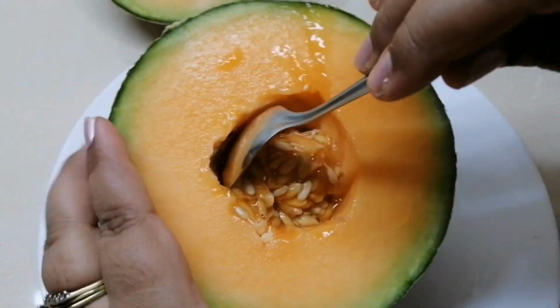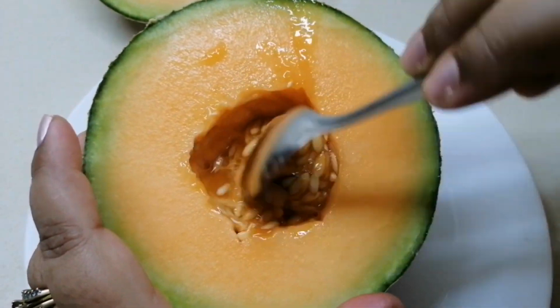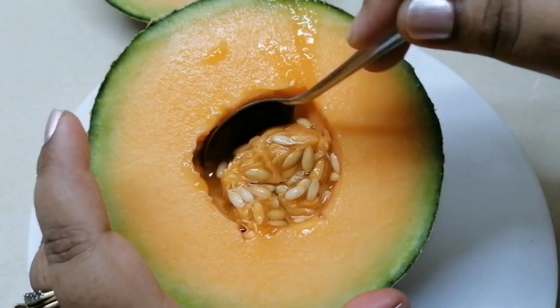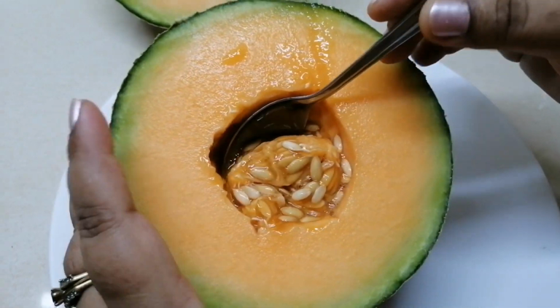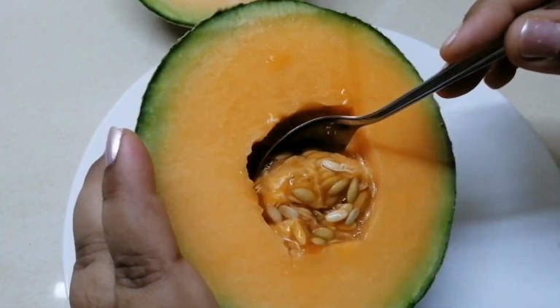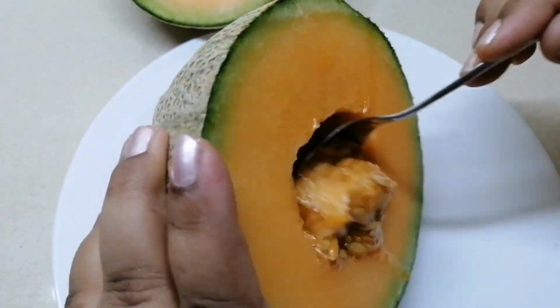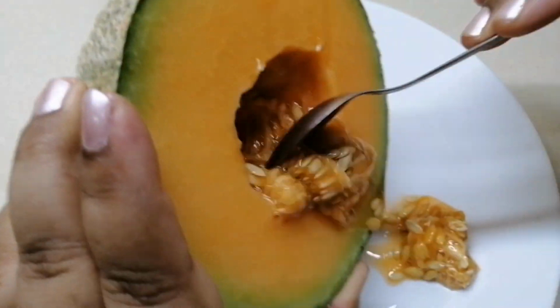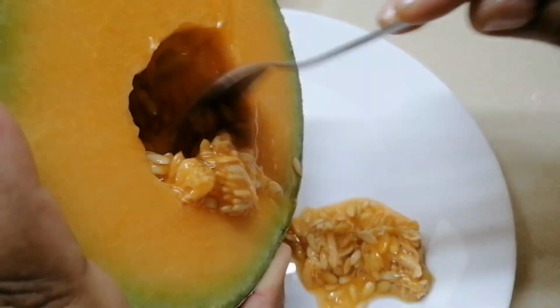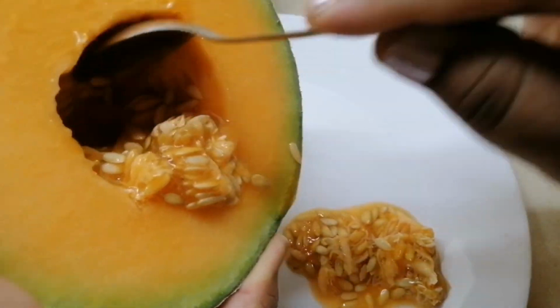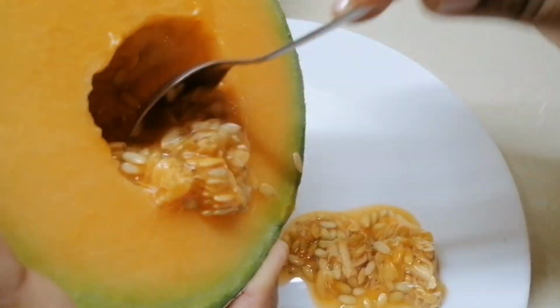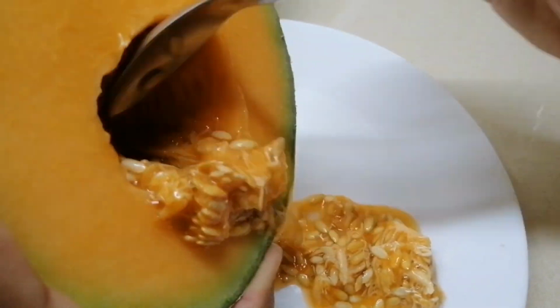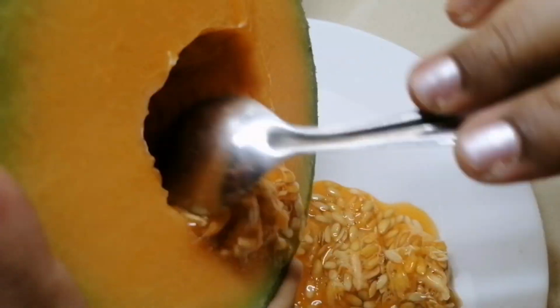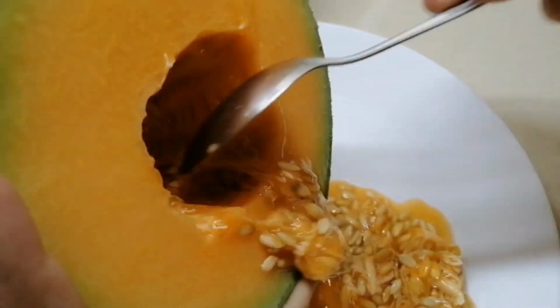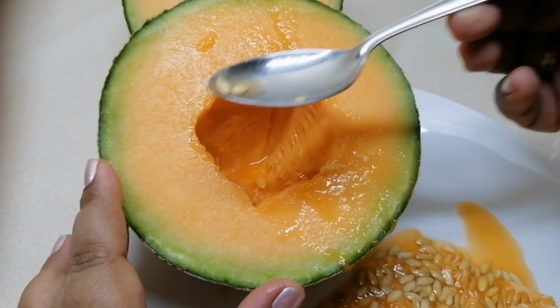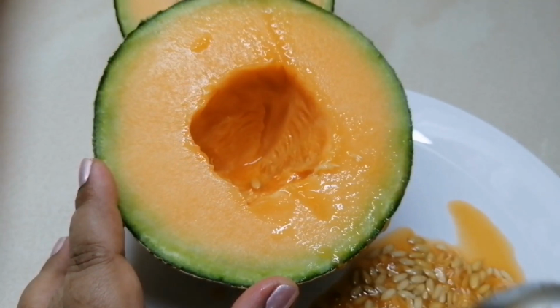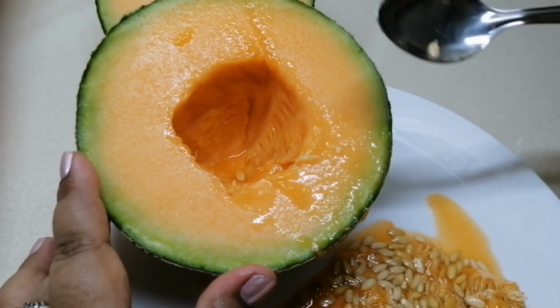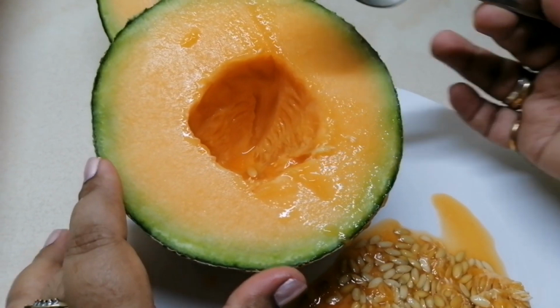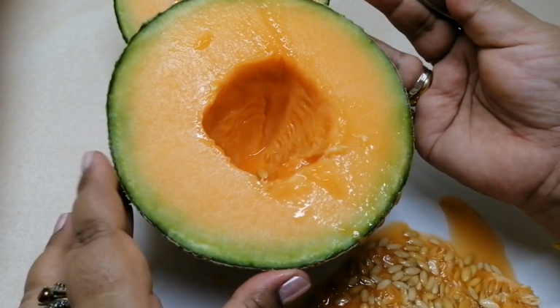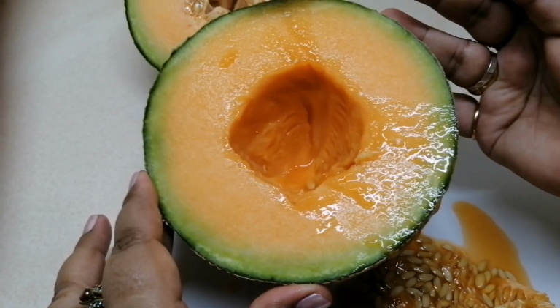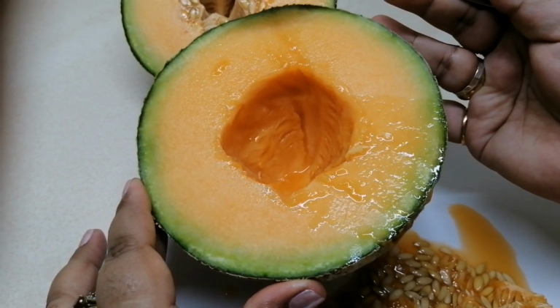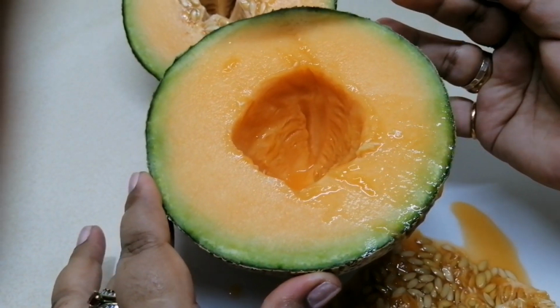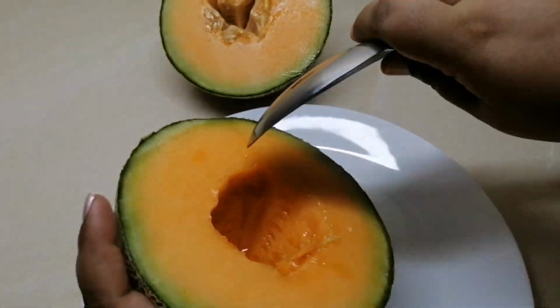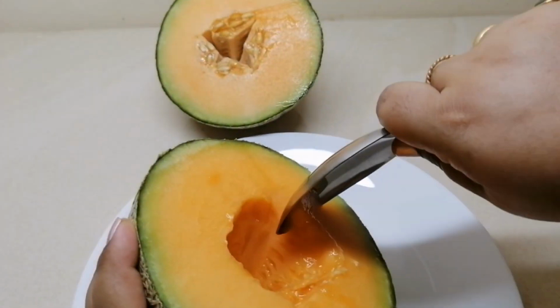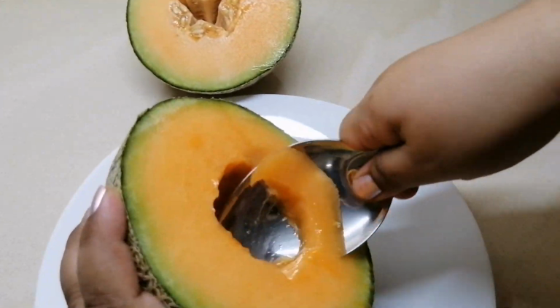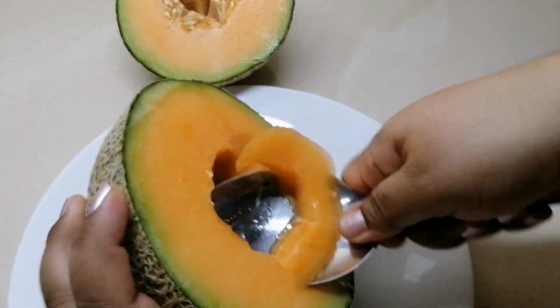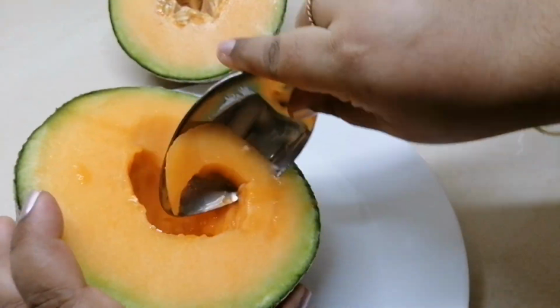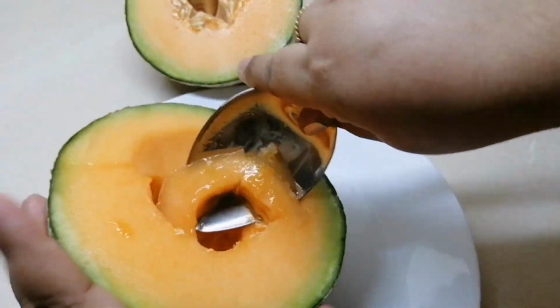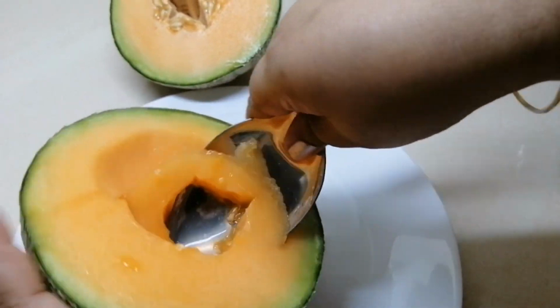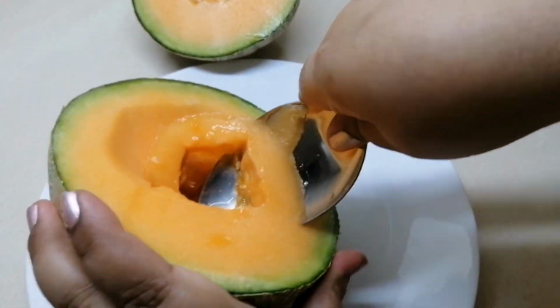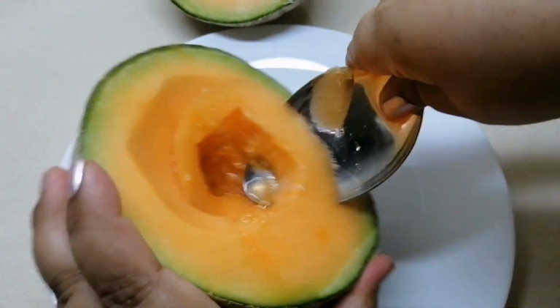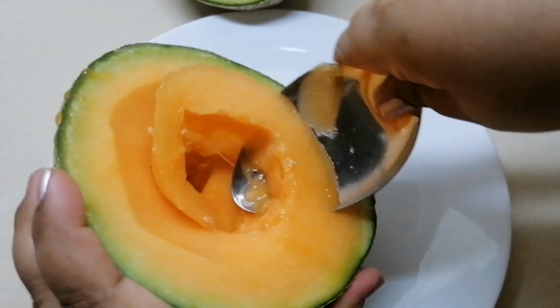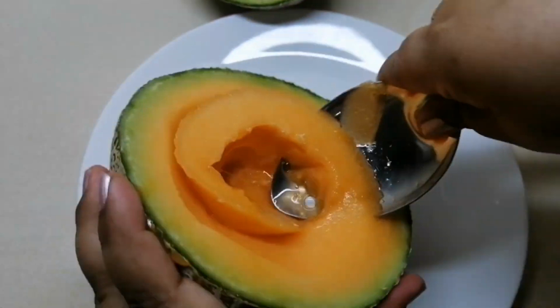Remove the spoon and keep it clean. We have a soft spoon. For the third spoon, we can remove the spoon — 1 spoon with a half spoon.